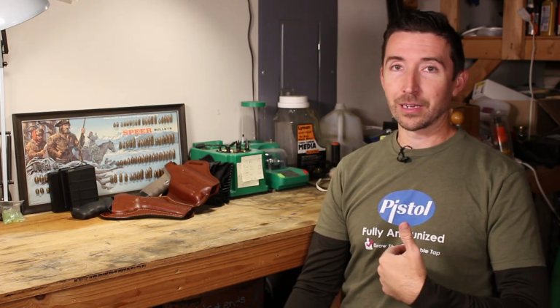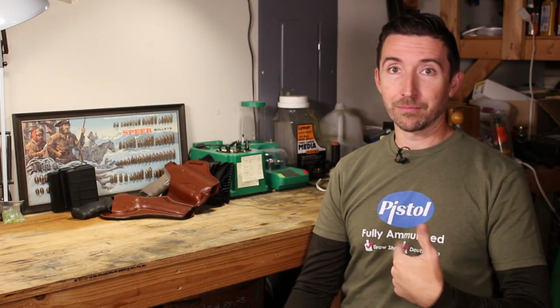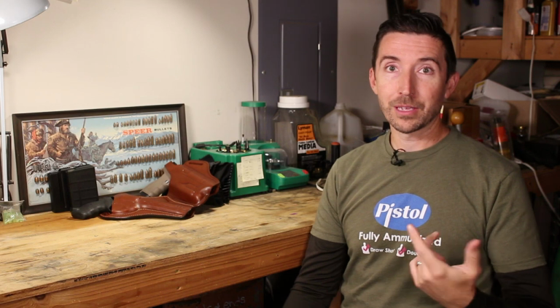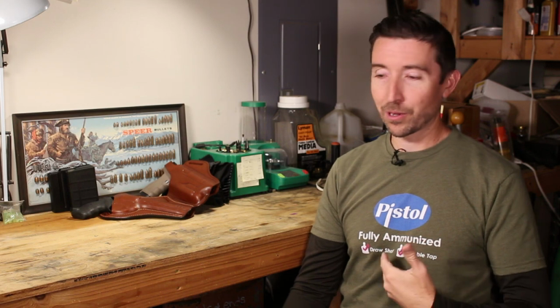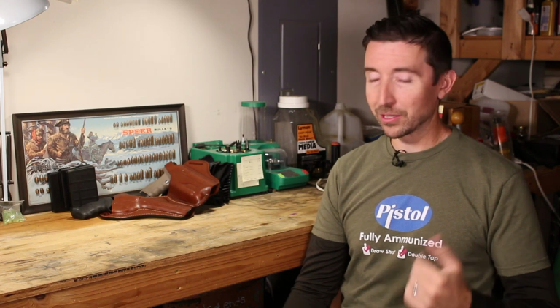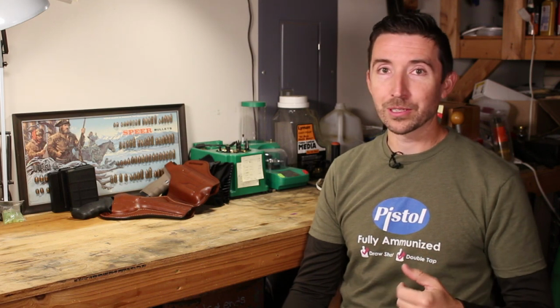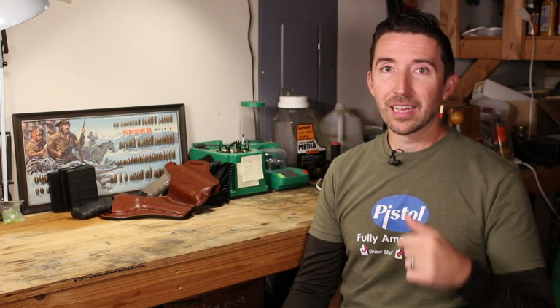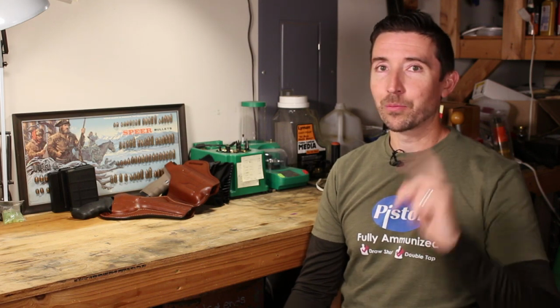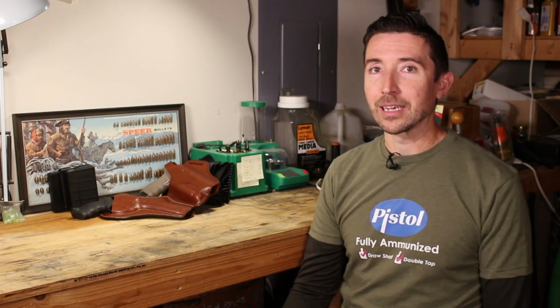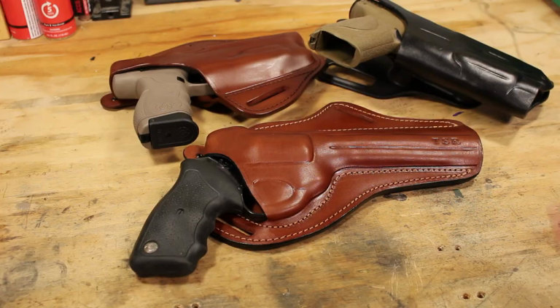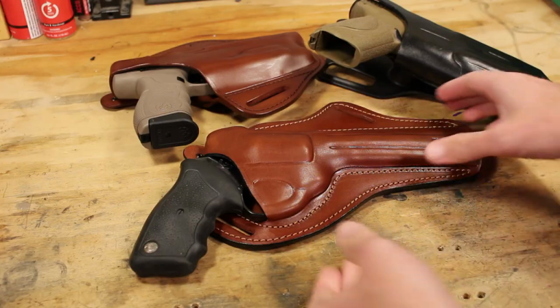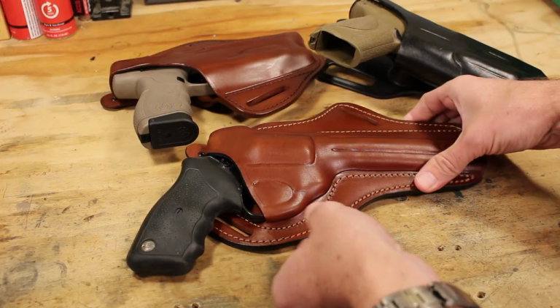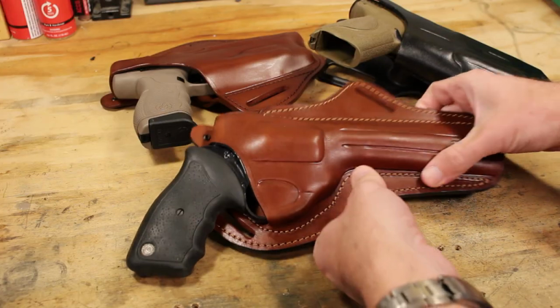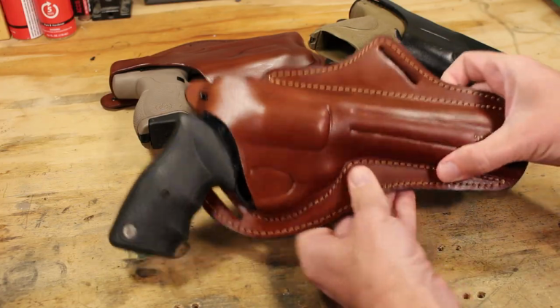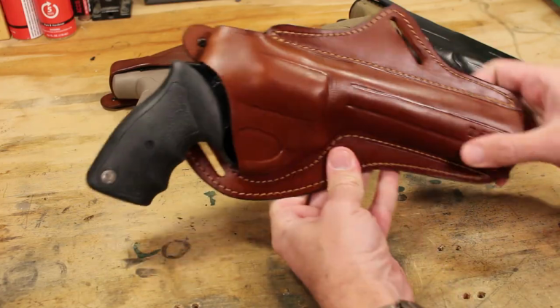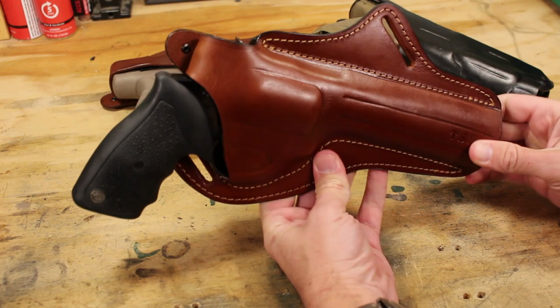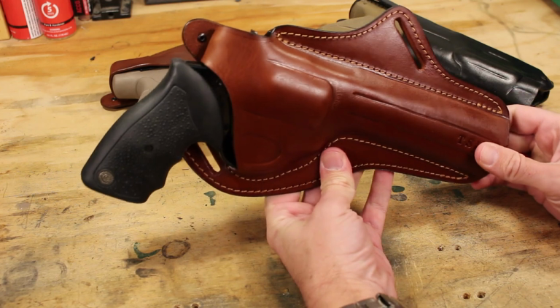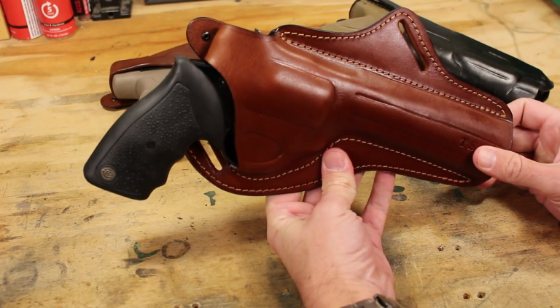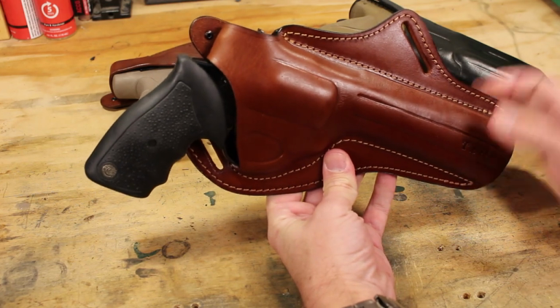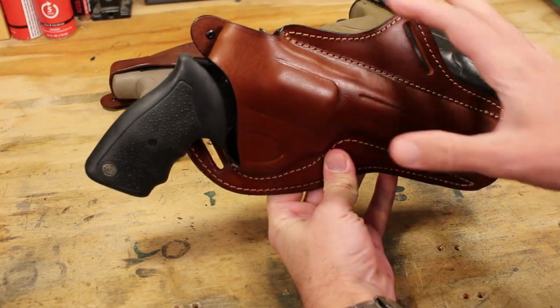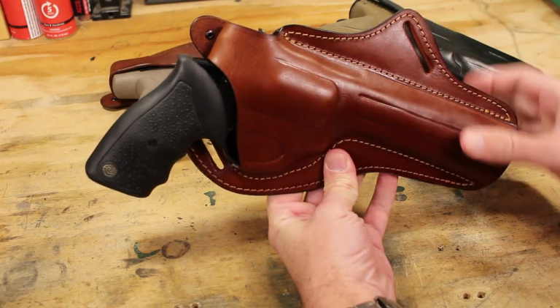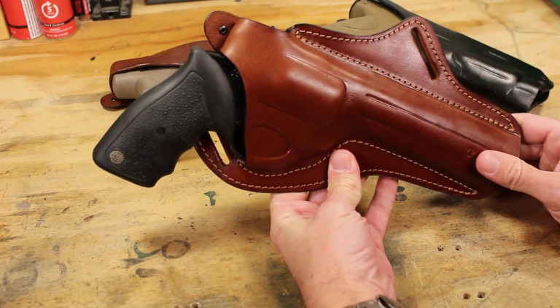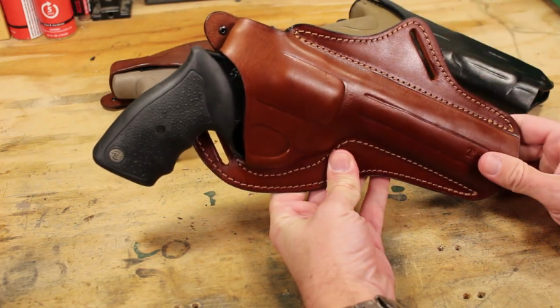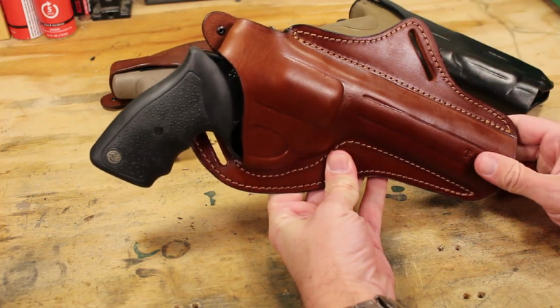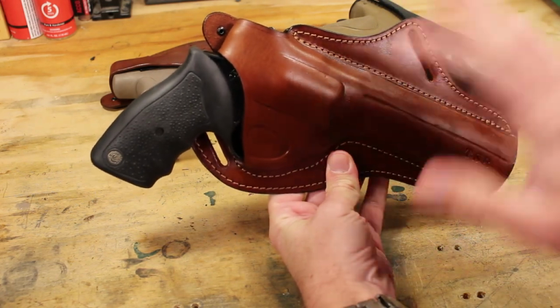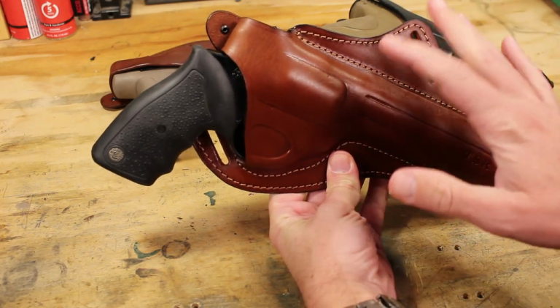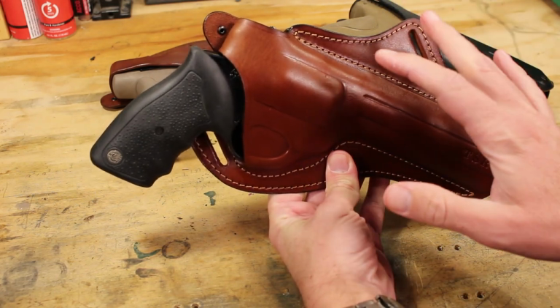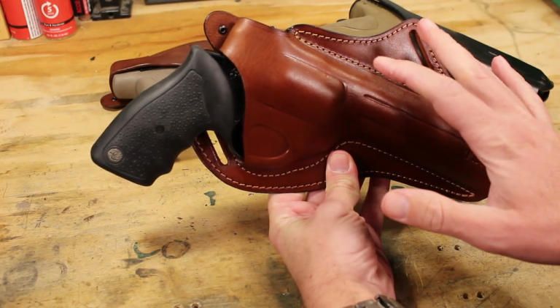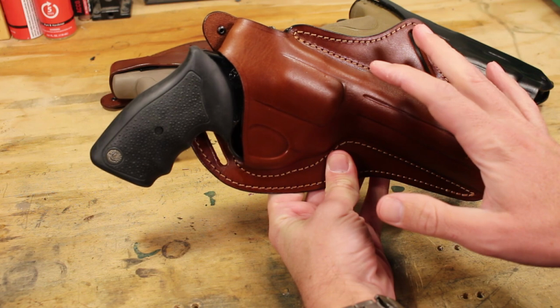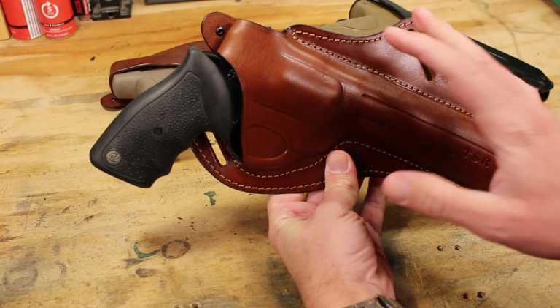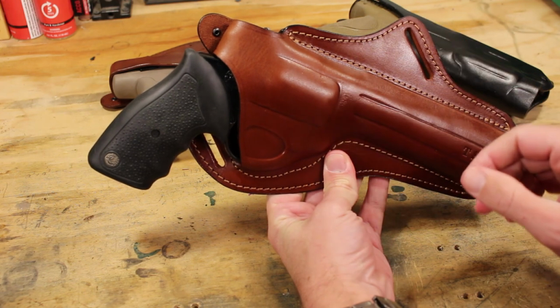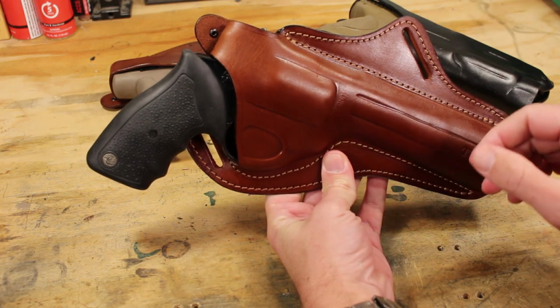If you want to pick up one of these shirts, I'll put a link. The Taurus Model 66 revolver is actually pretty common, and you can find quite a few holsters out there, but you probably won't find as many options as you will at Falco.